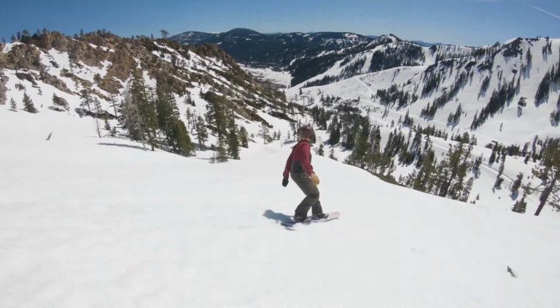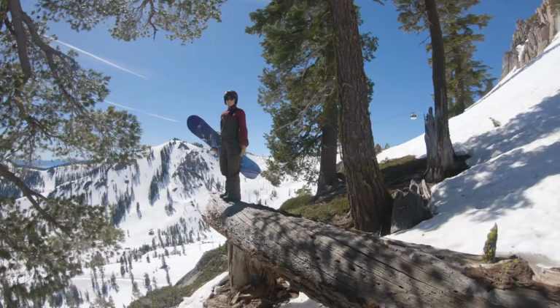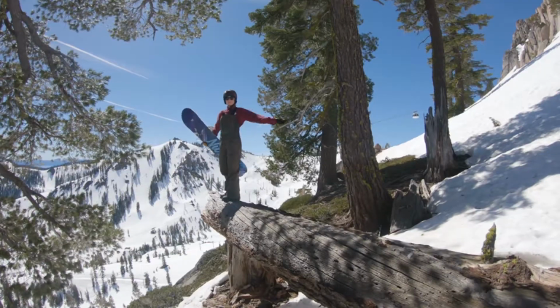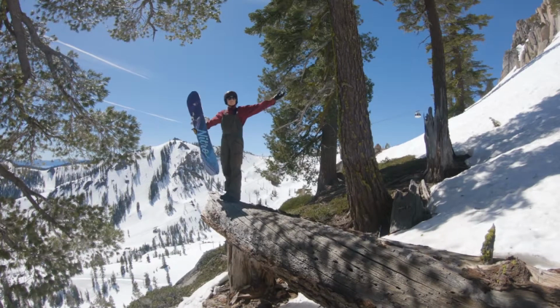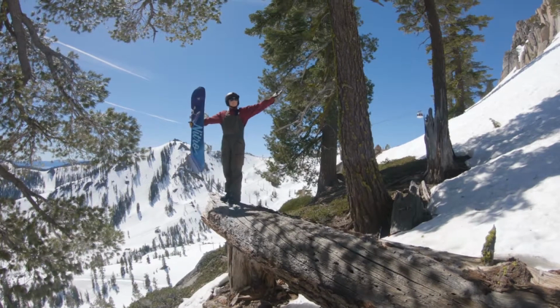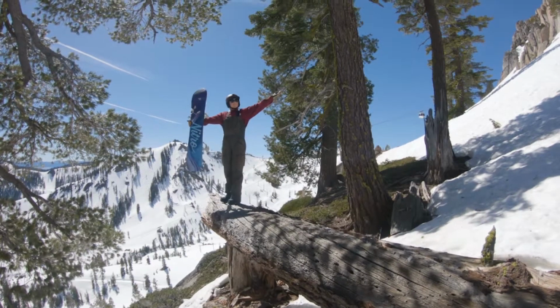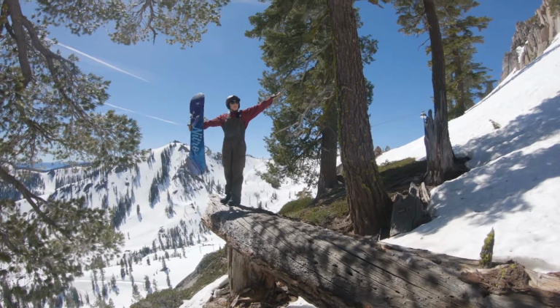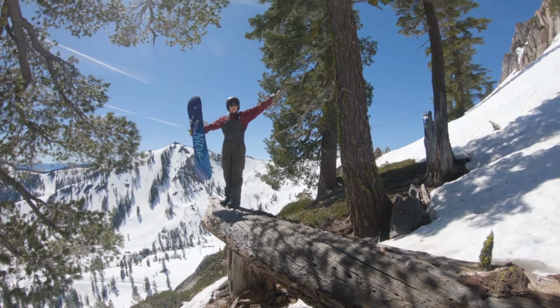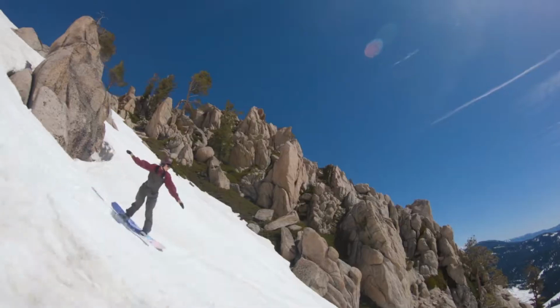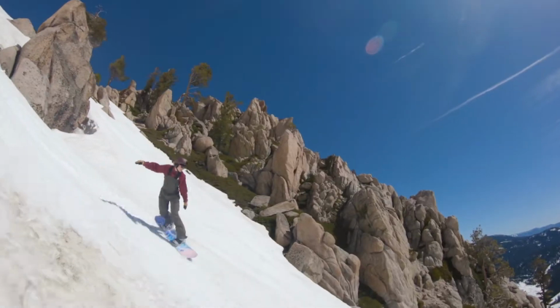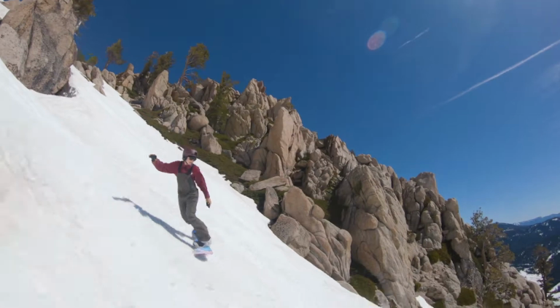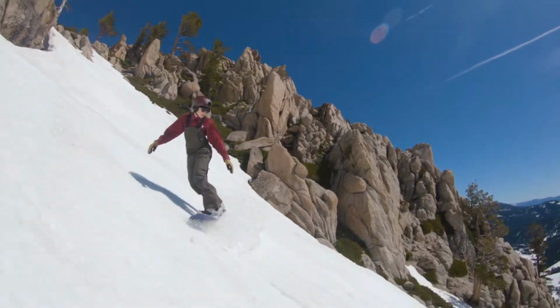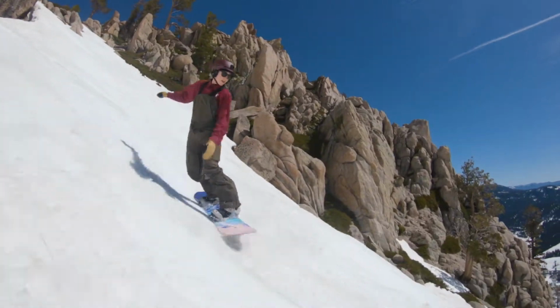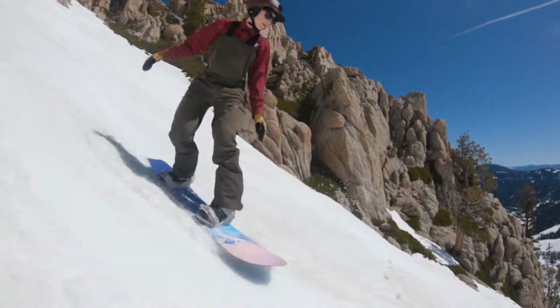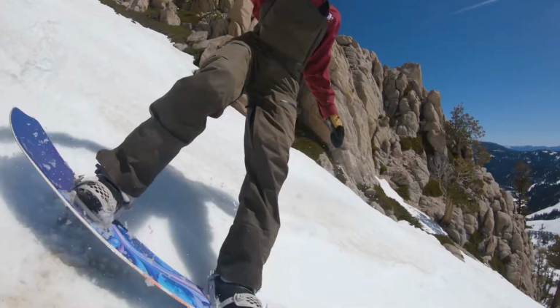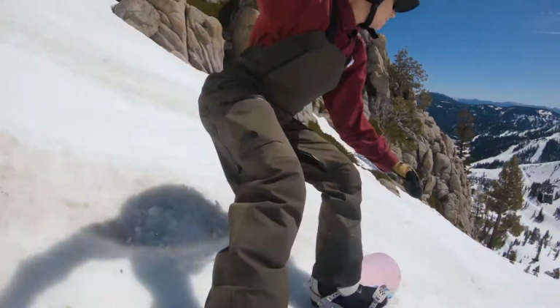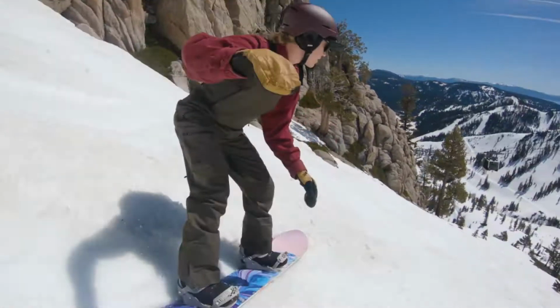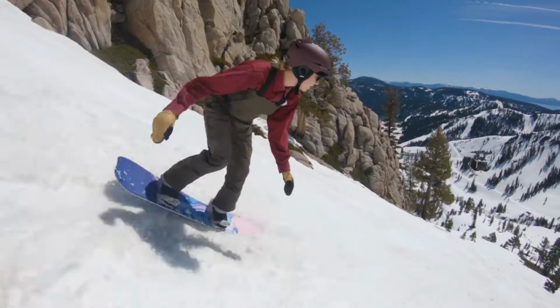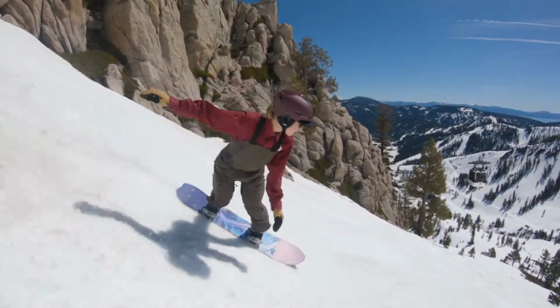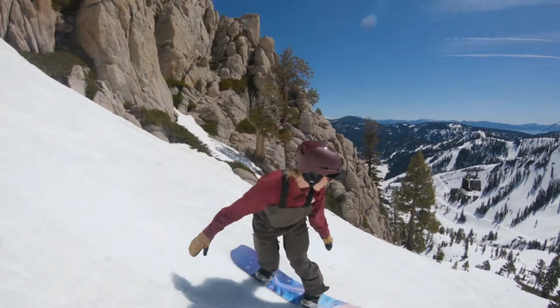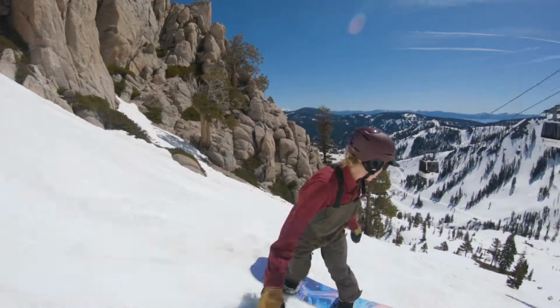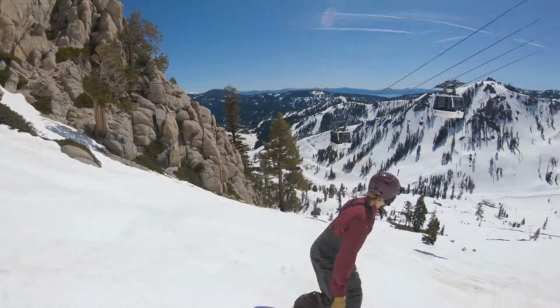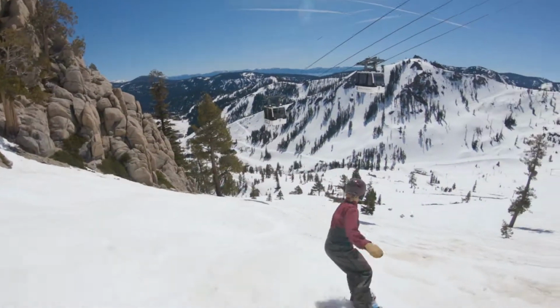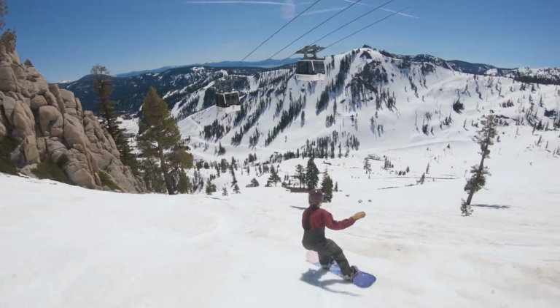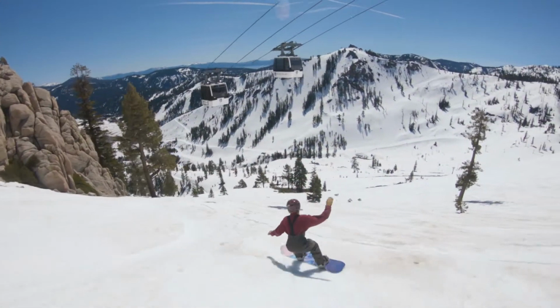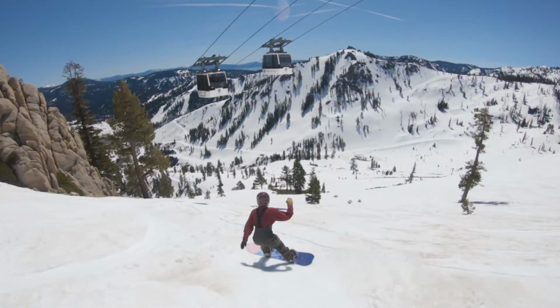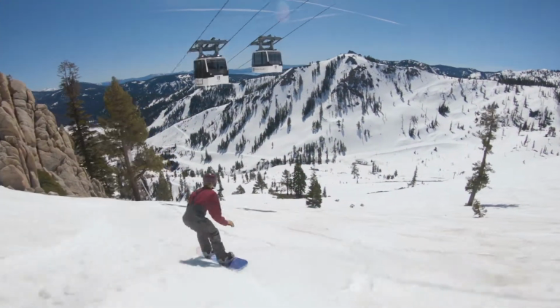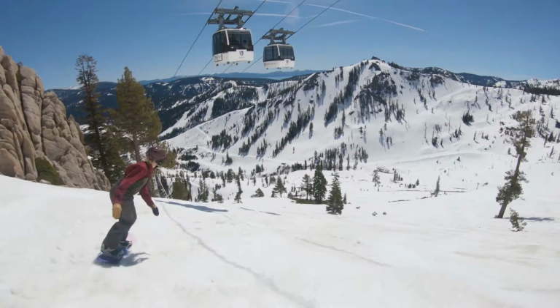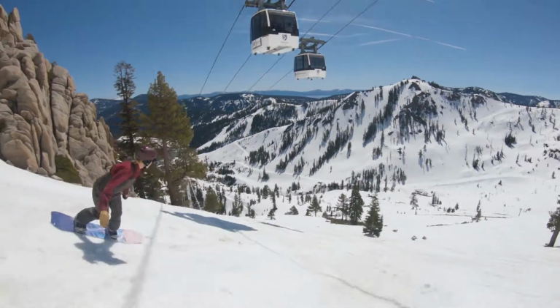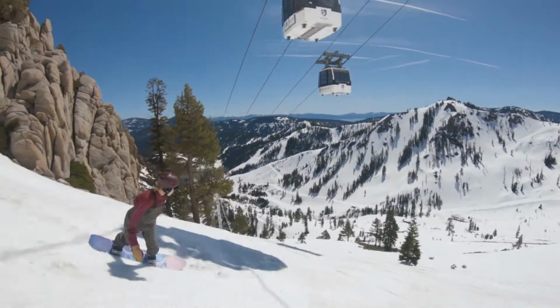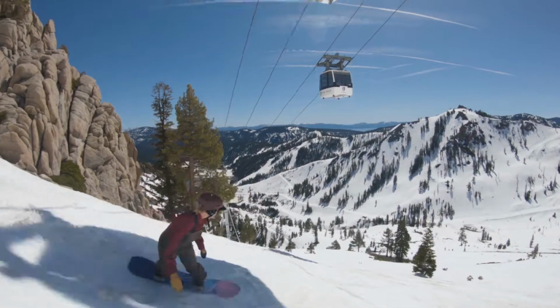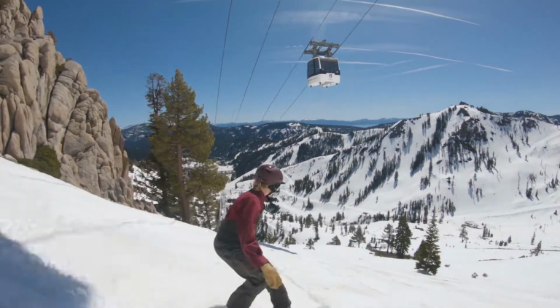I think it would go great off some park jumps, and you could probably hit some rails with it as well. On a deep pow day, I think this thing would send.